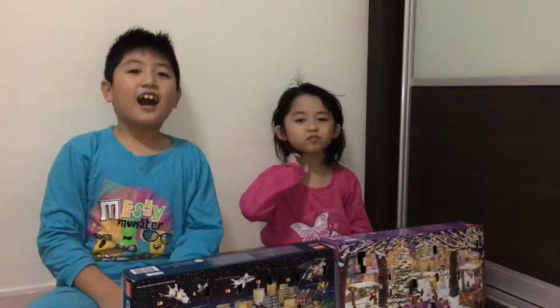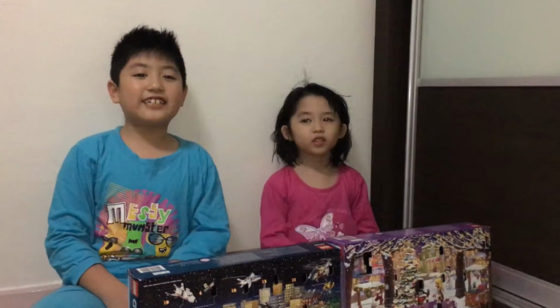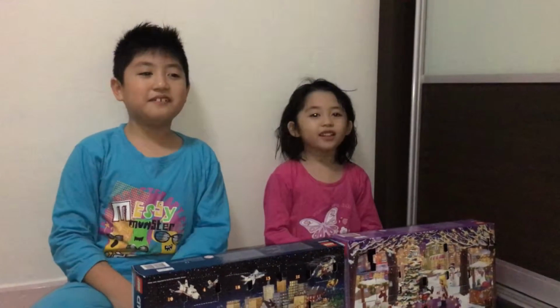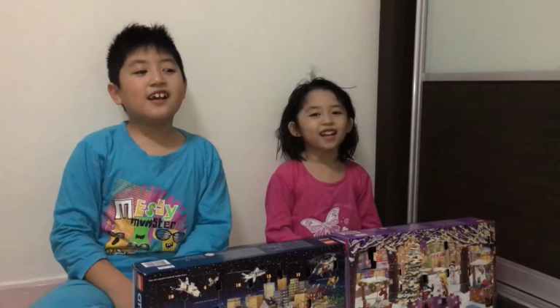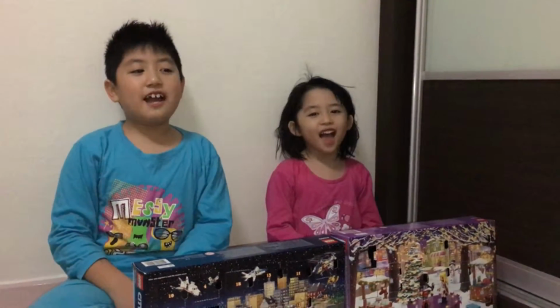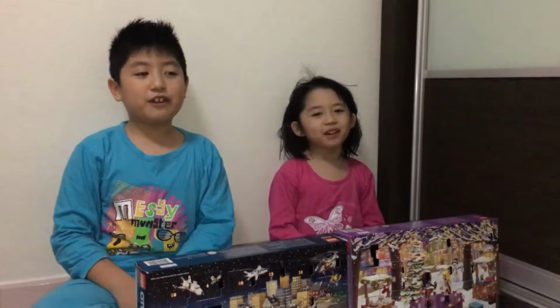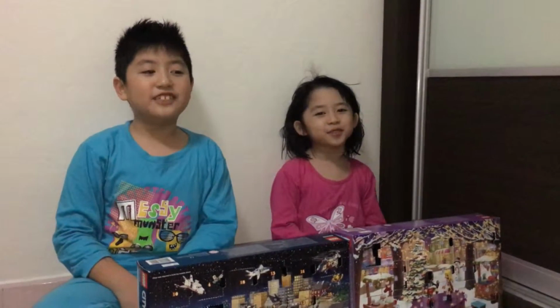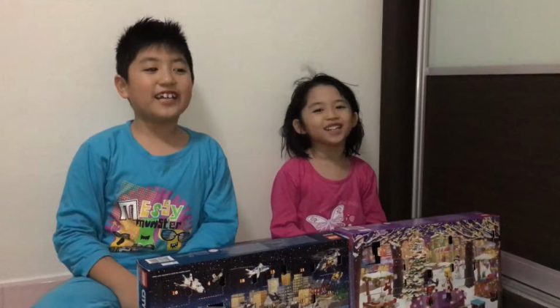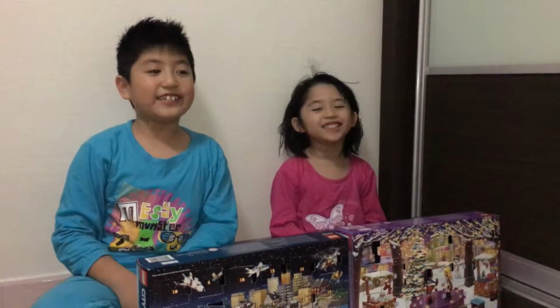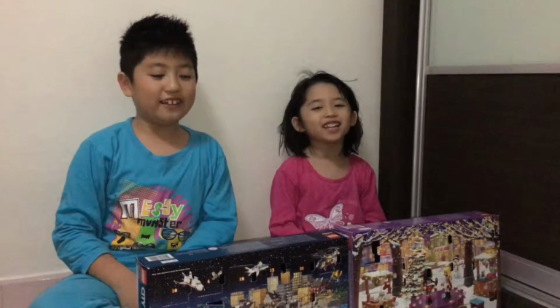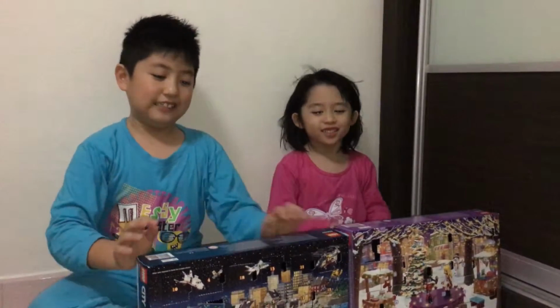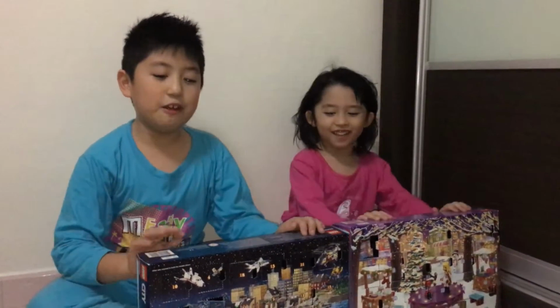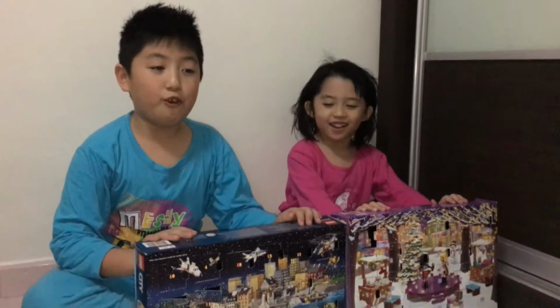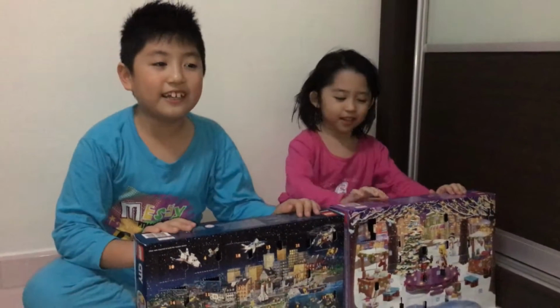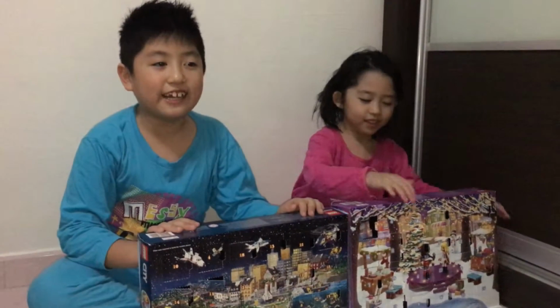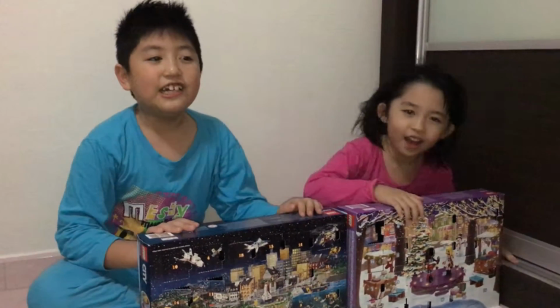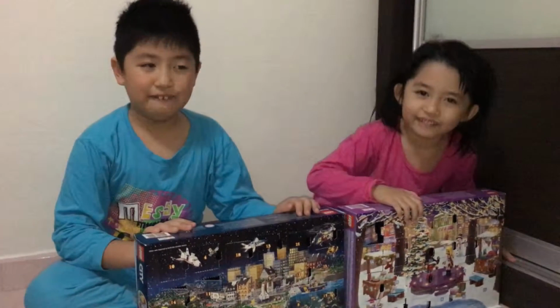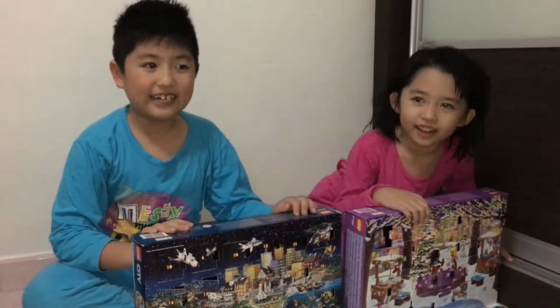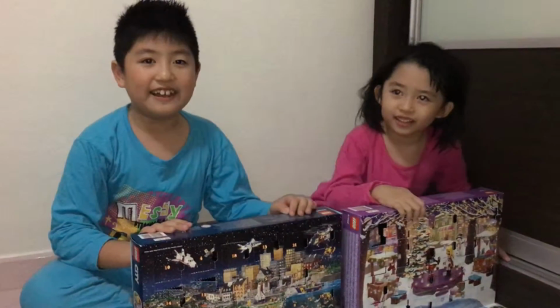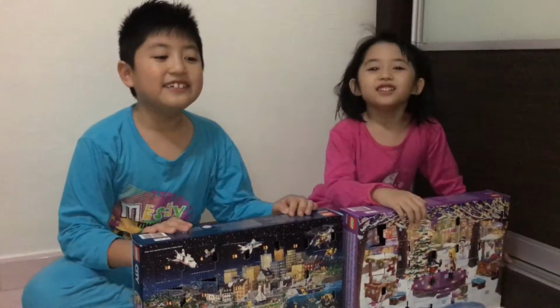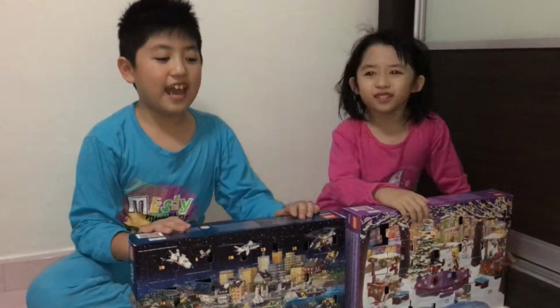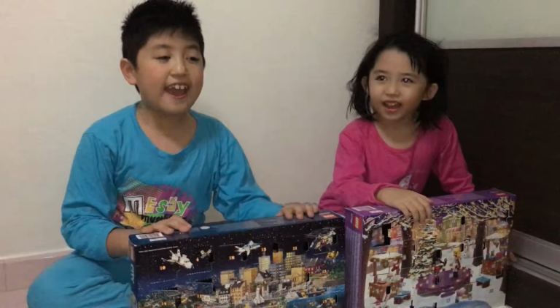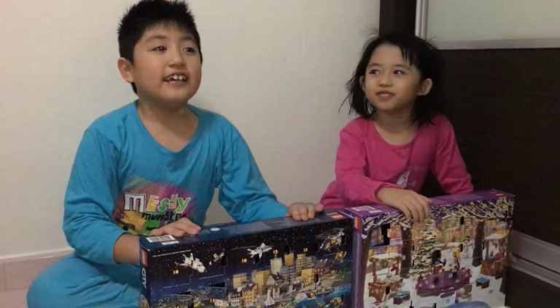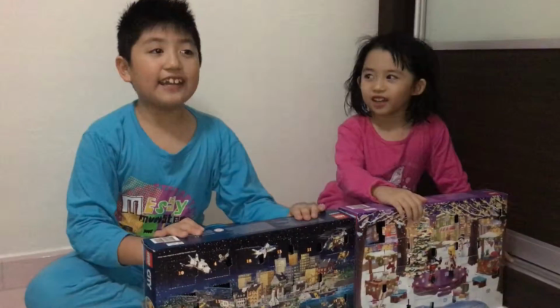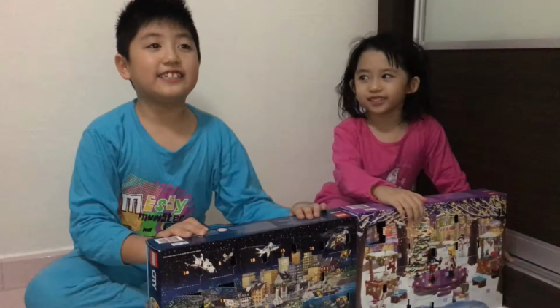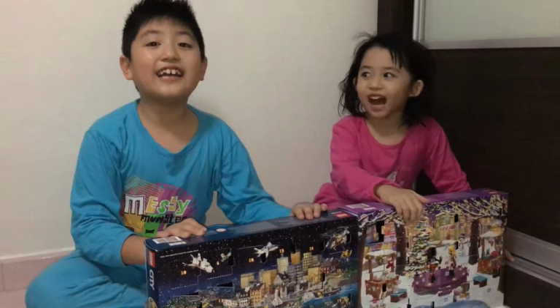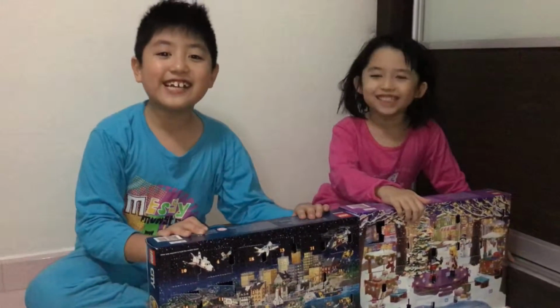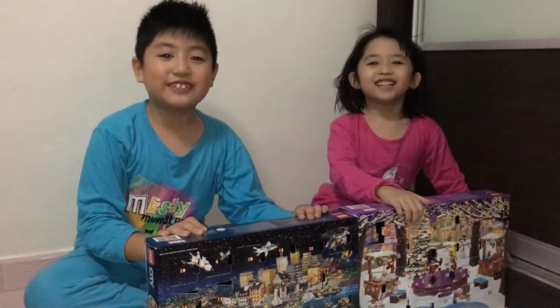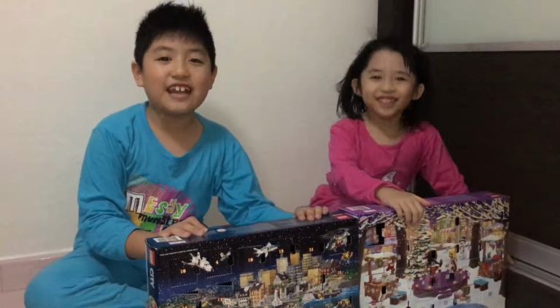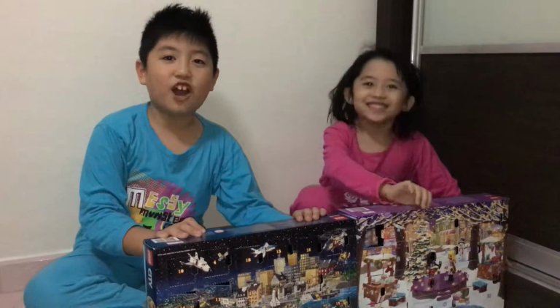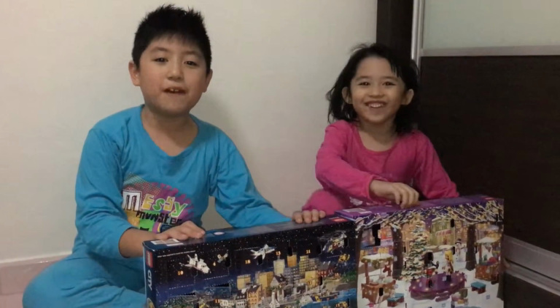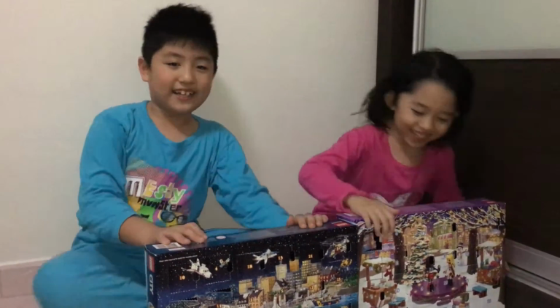Hi, this is Gator. This is Glenda, and welcome to the Gator's channel. Today we will be opening the Lego advent calendar, day 8 or 9. So let's open it.